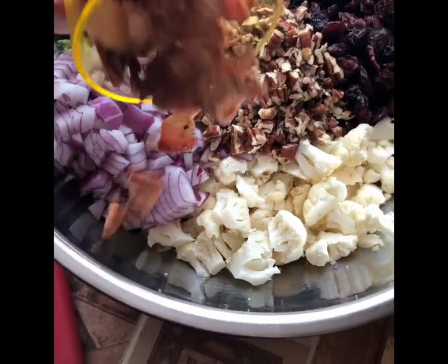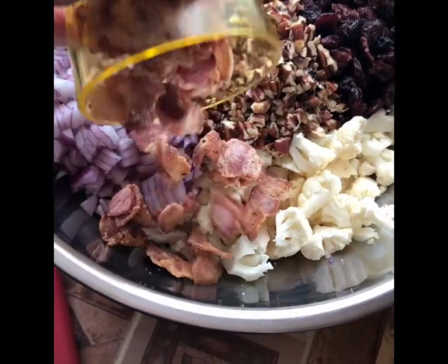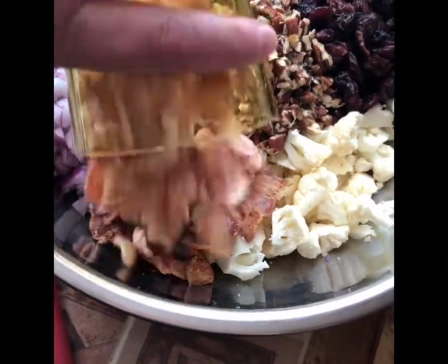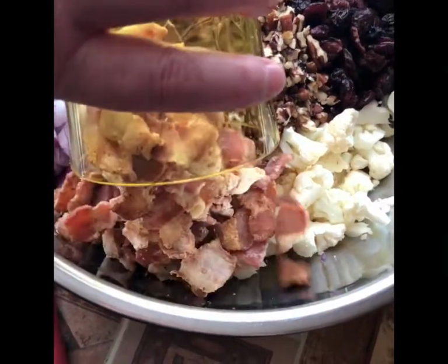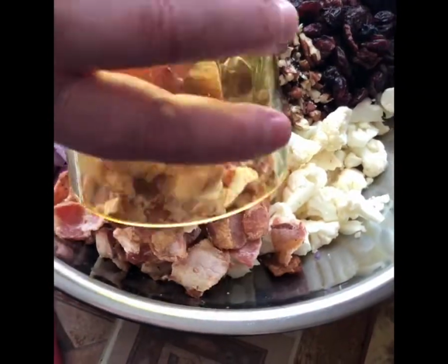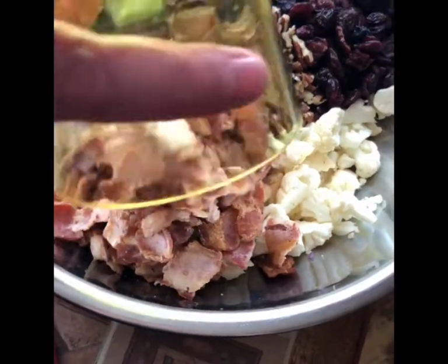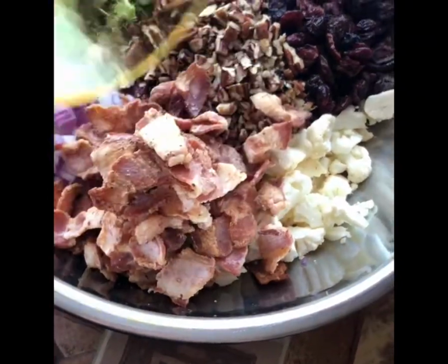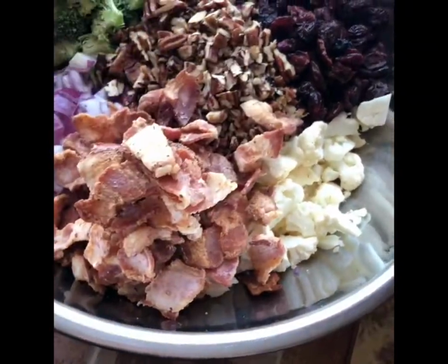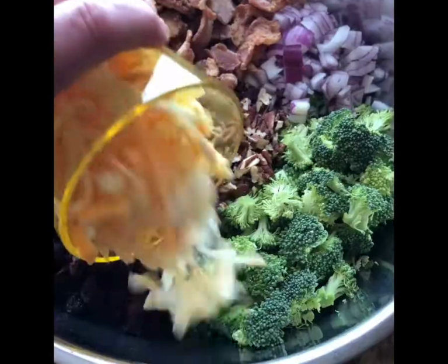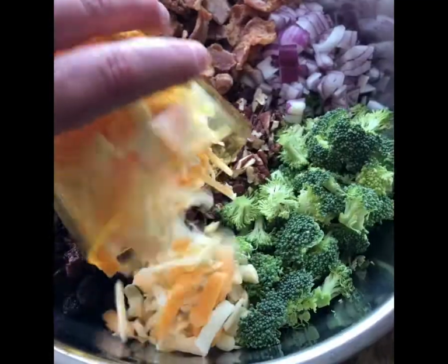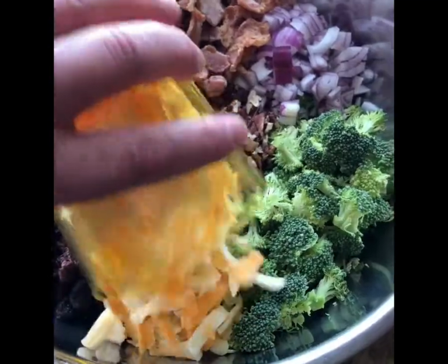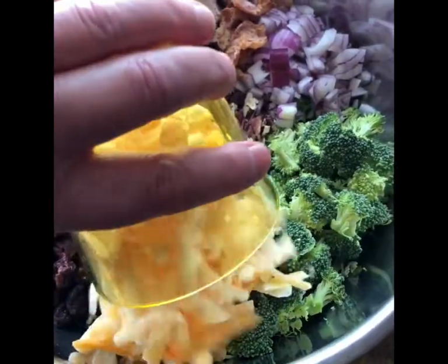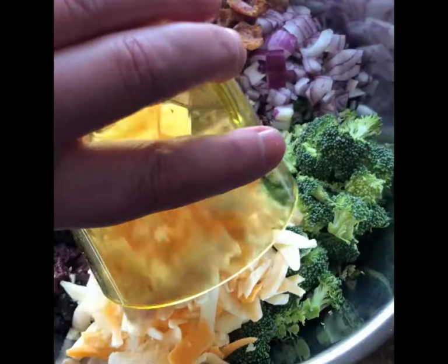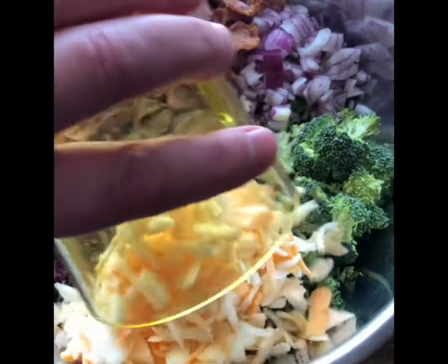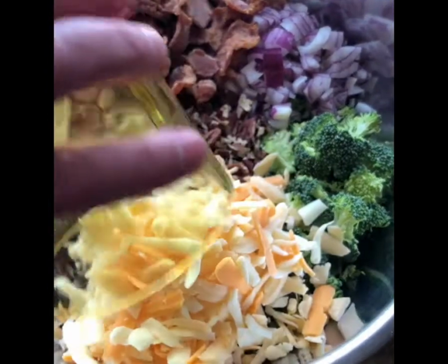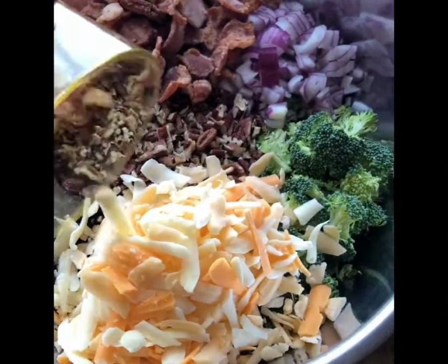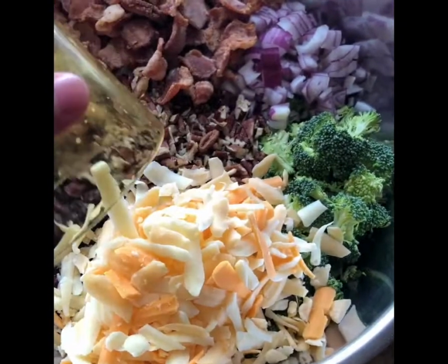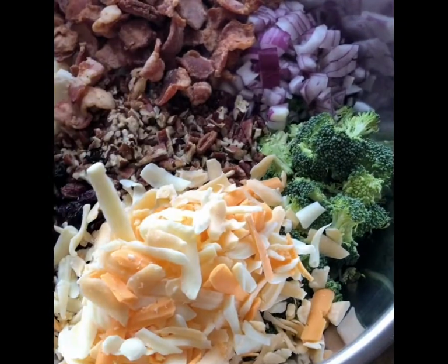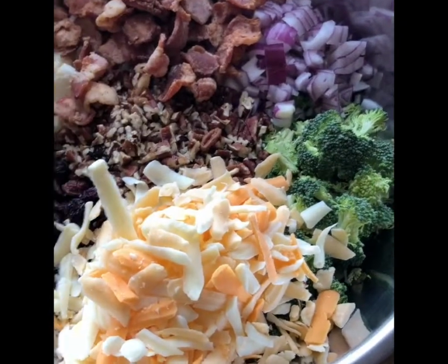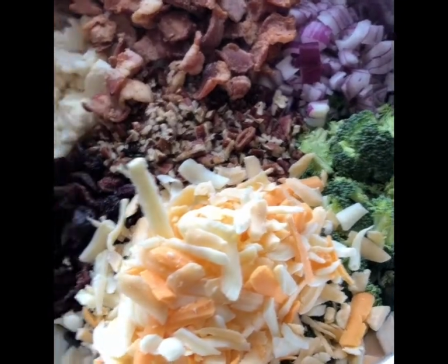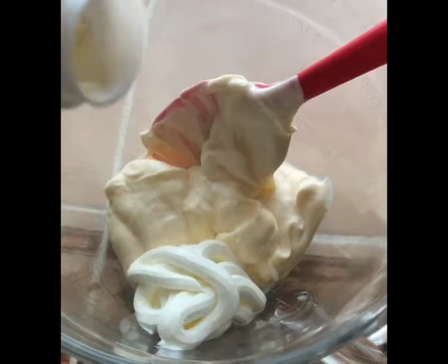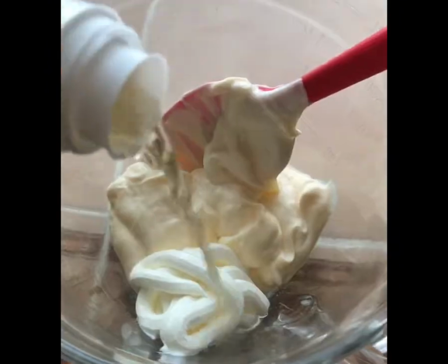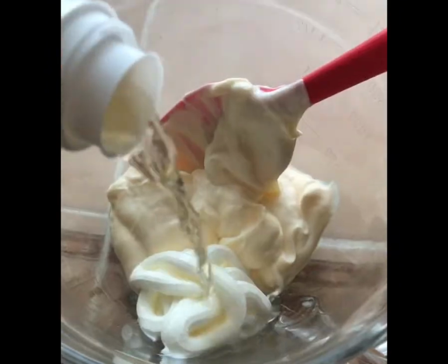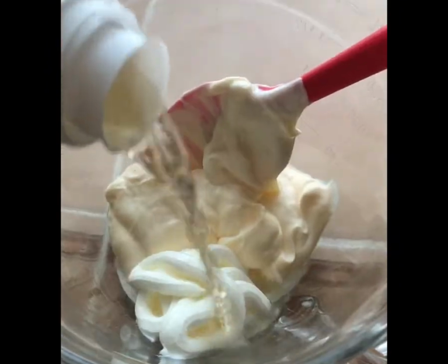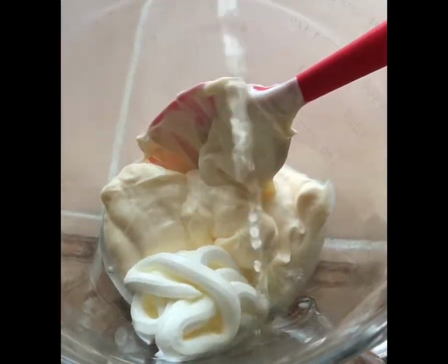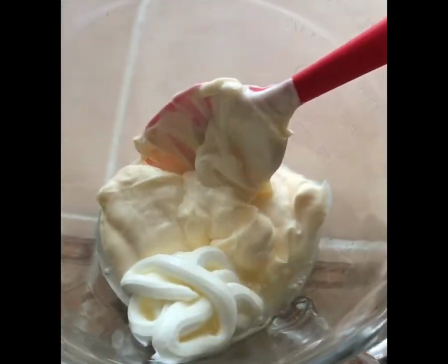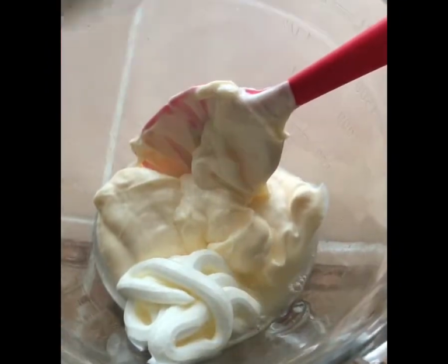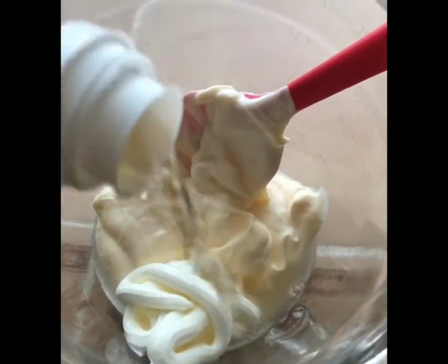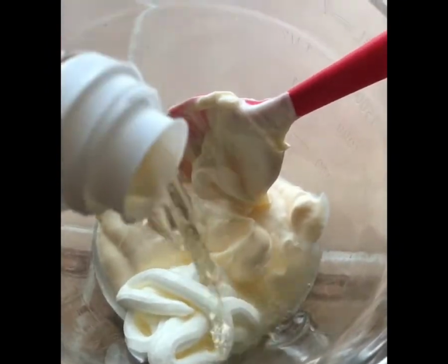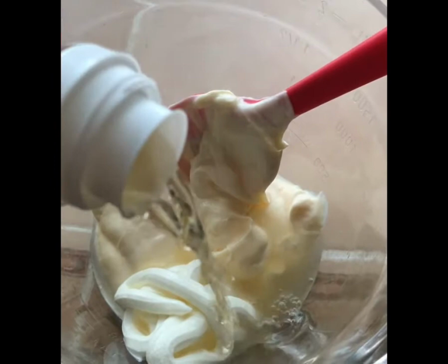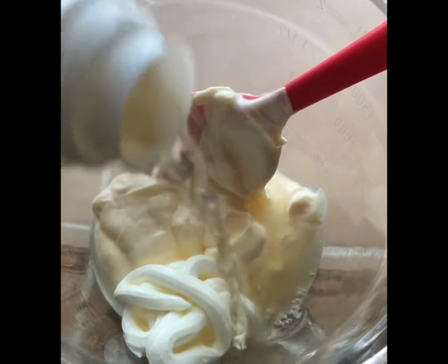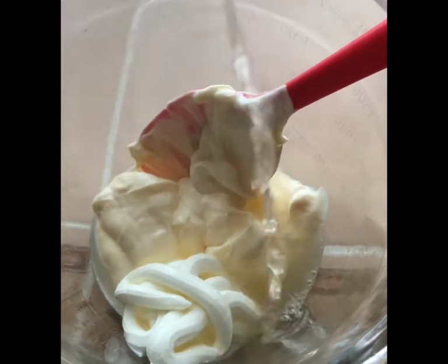You combine three cups of broccoli, three cups of cauliflower, cut into bite-sized pieces. Then you add one cup of shredded cheddar cheese and two-thirds cup of dried berries.